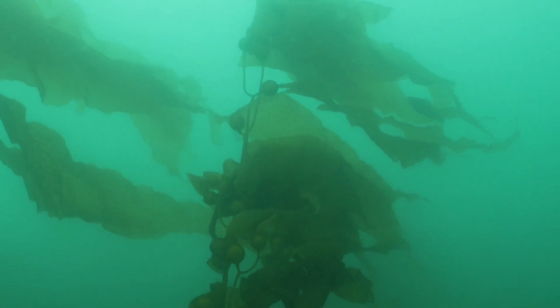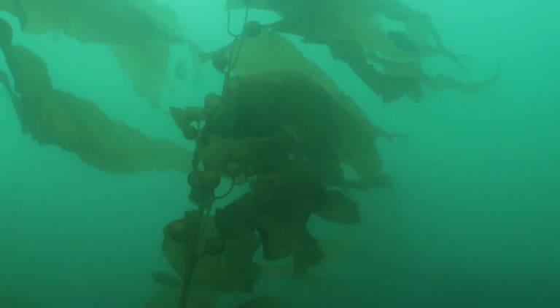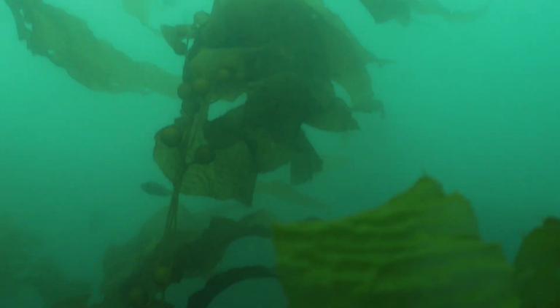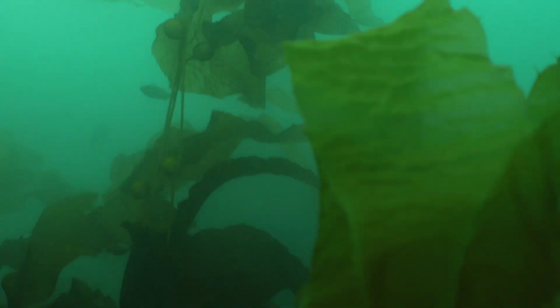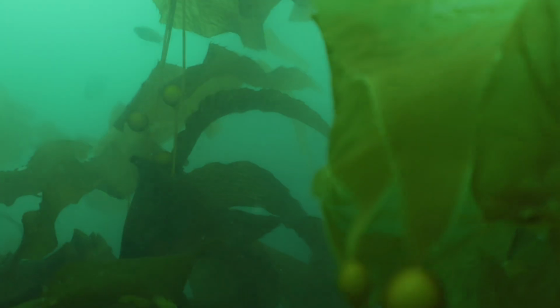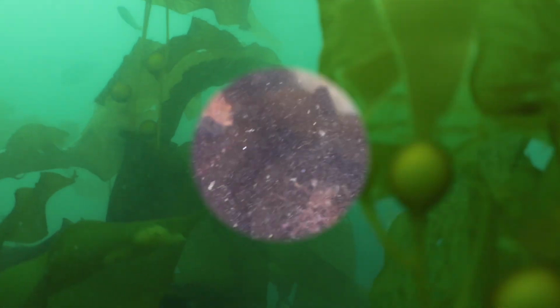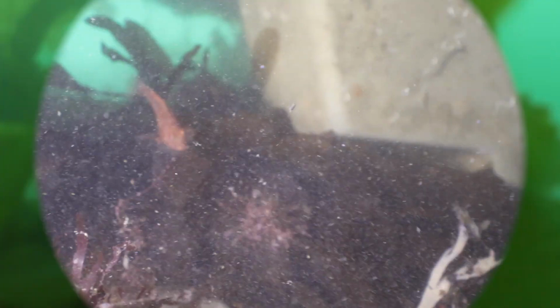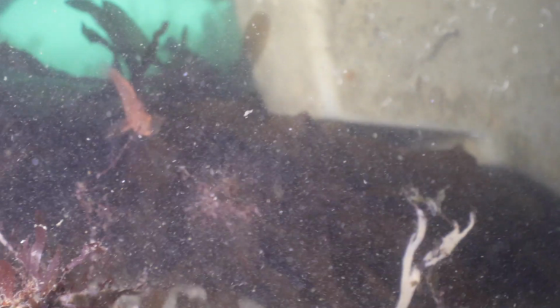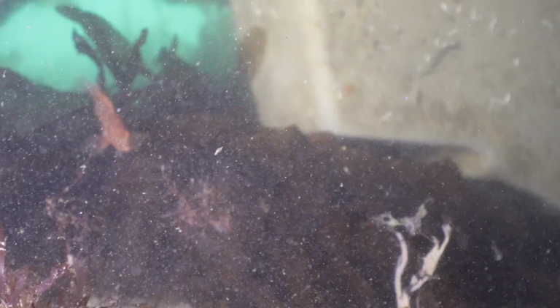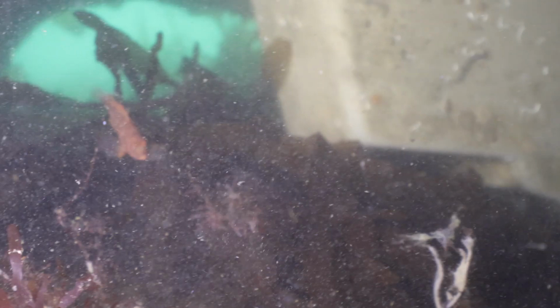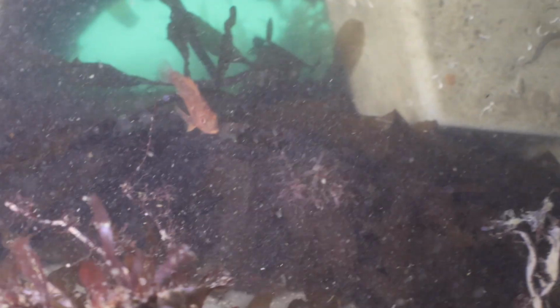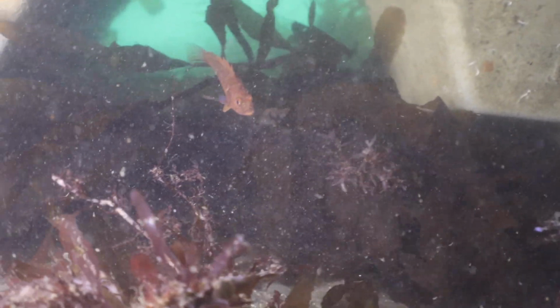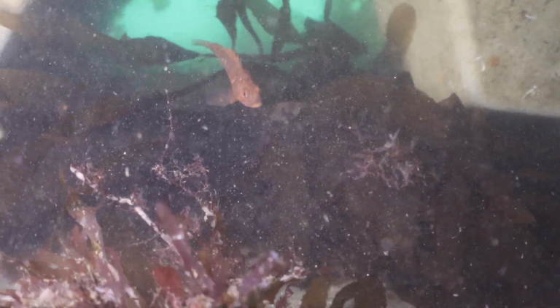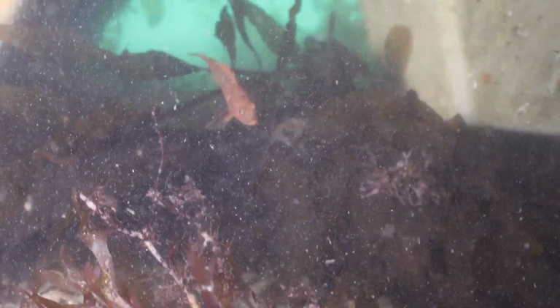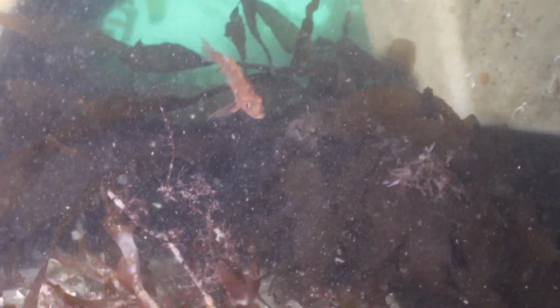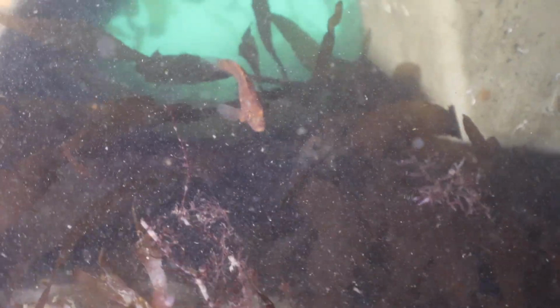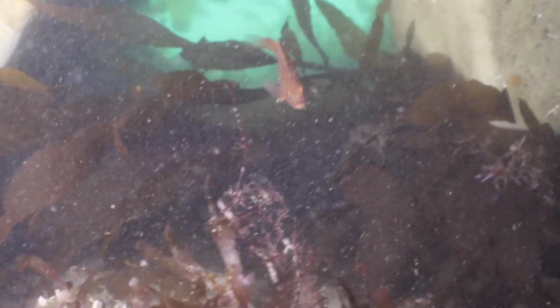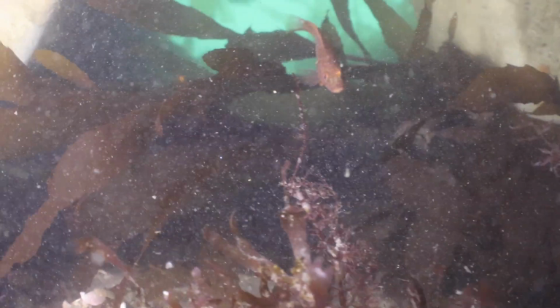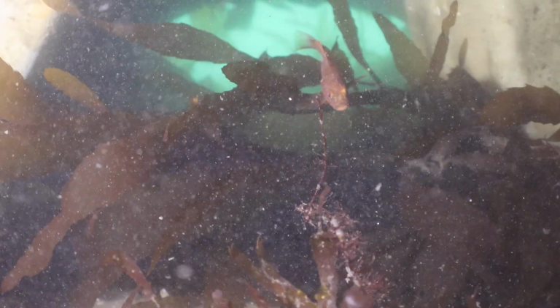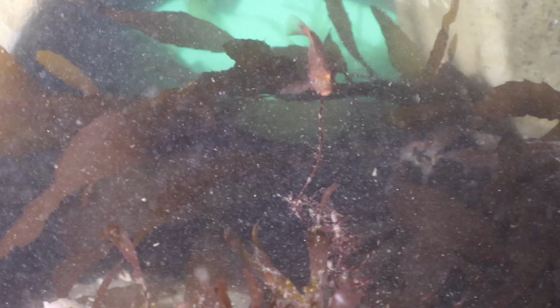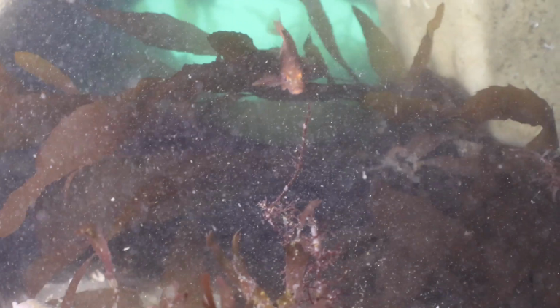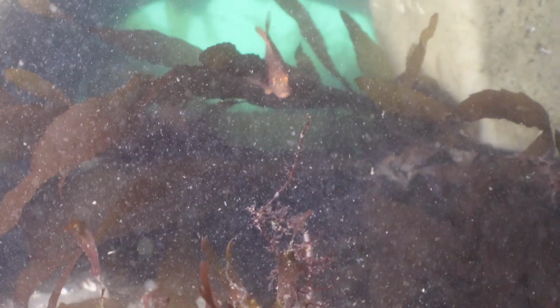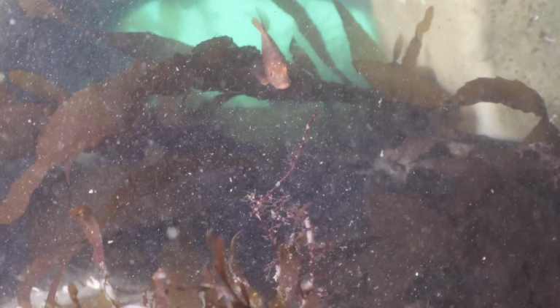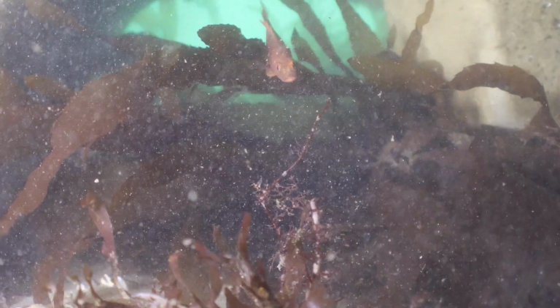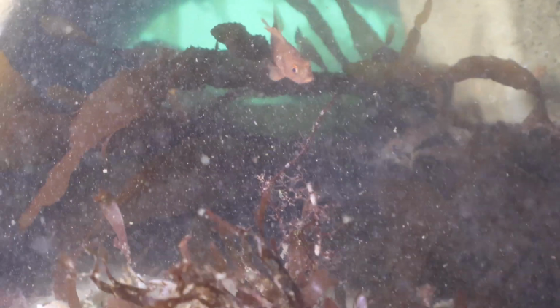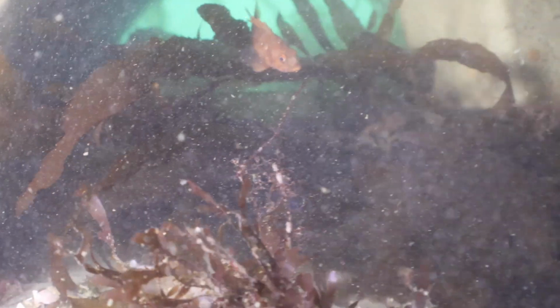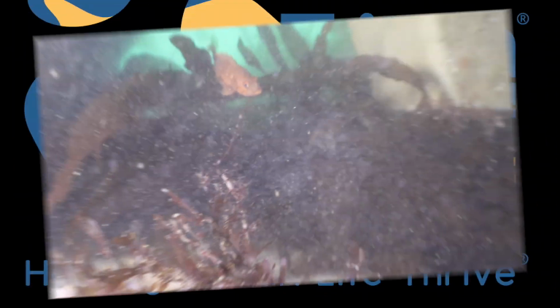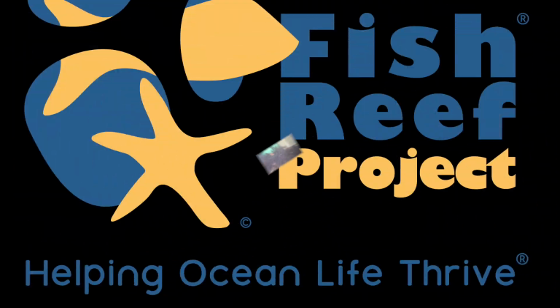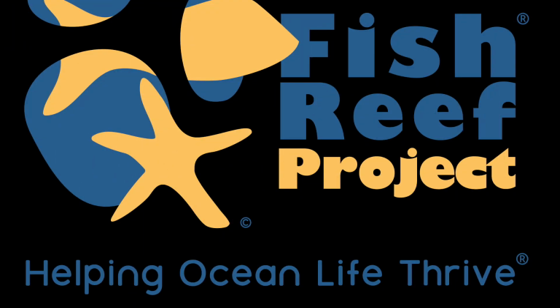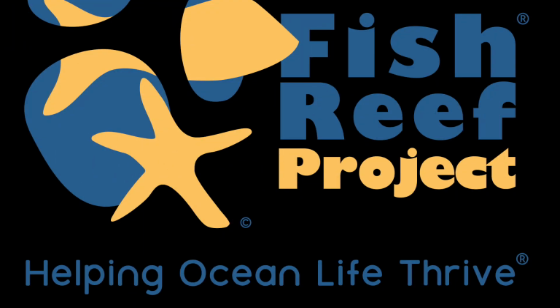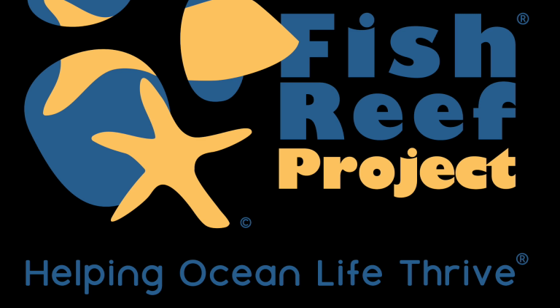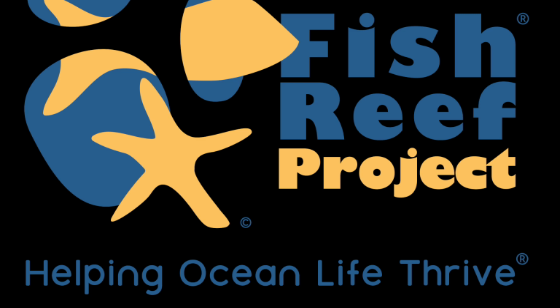There's one more shot of Macrocystis pyrifera and a chucklehead rockfish — also known as a copper rockfish — making use of the inside of the sea cave. I would like to thank everybody for helping ocean life thrive.